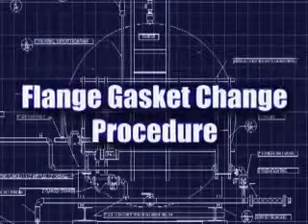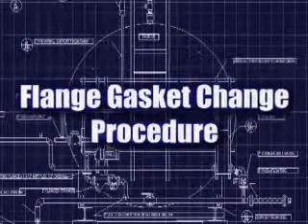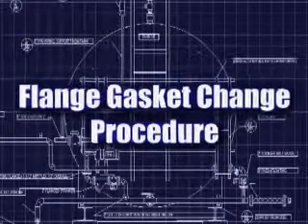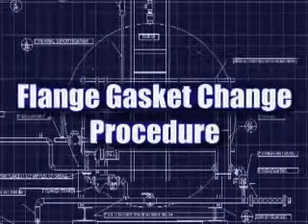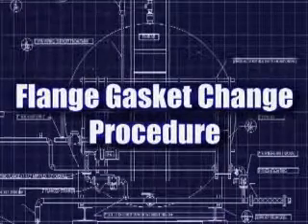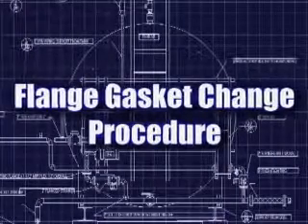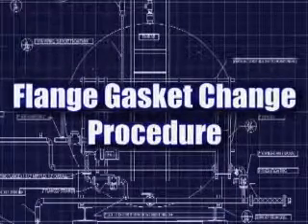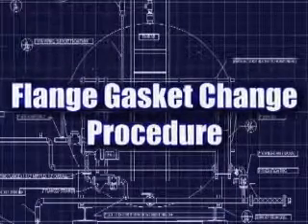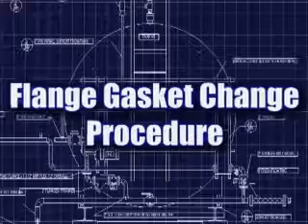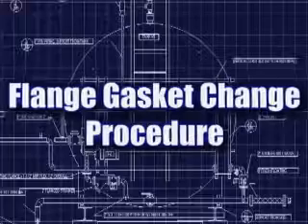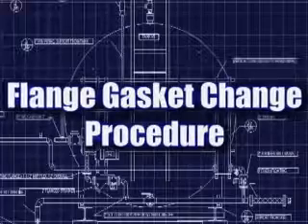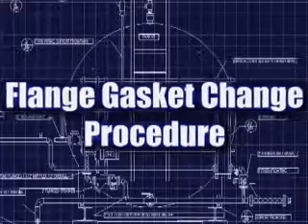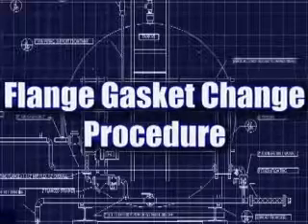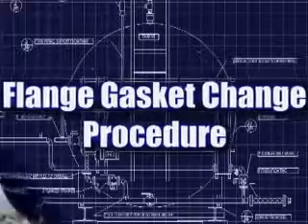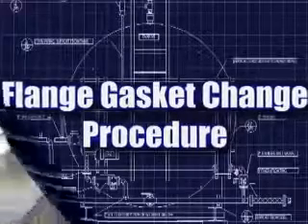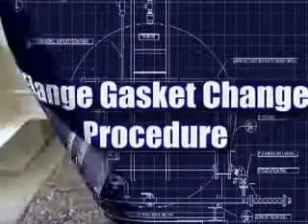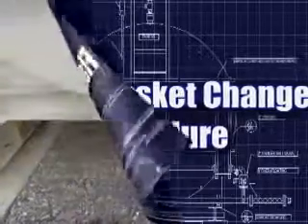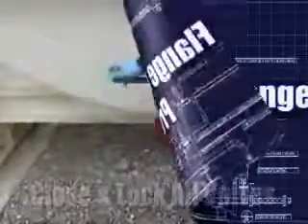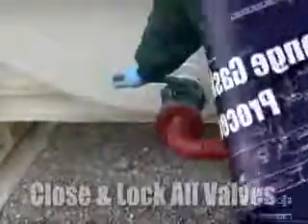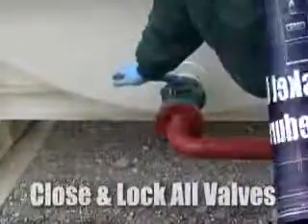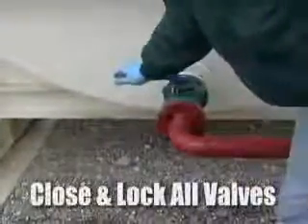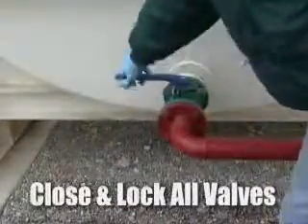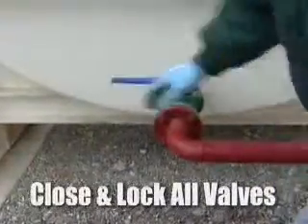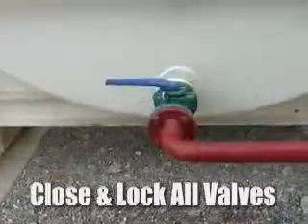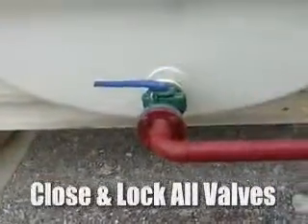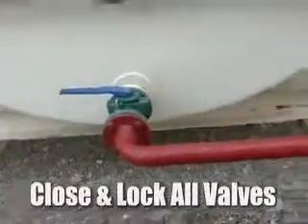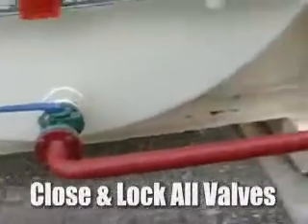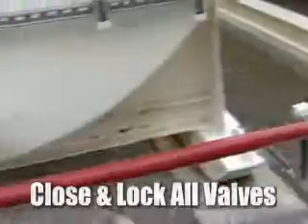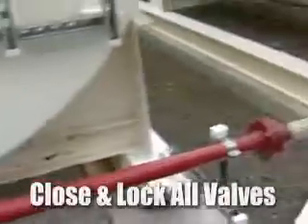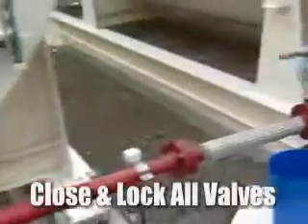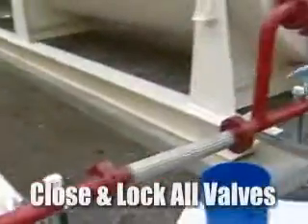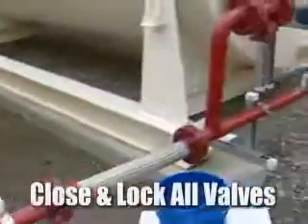After identifying the flange gasket needs to be changed, we need to isolate the piping system by closing off any valves upstream and downstream from the flange gasket.